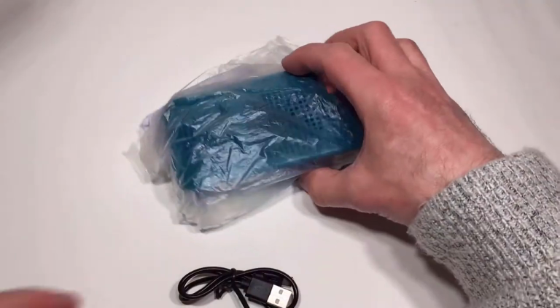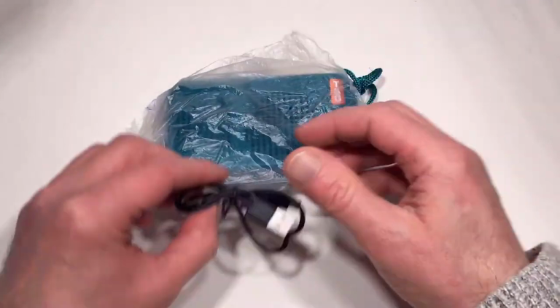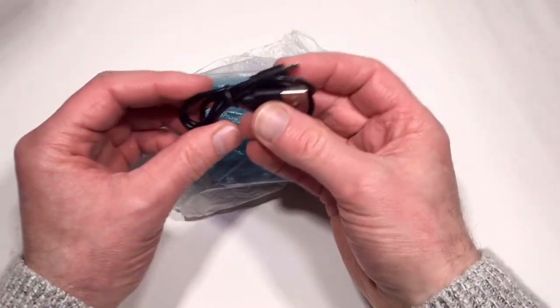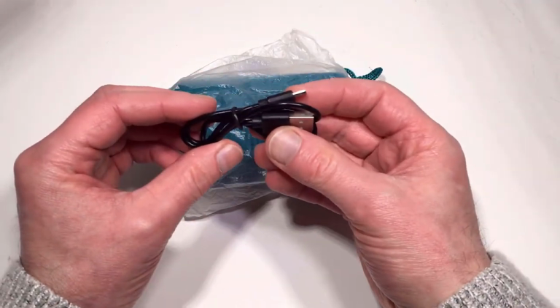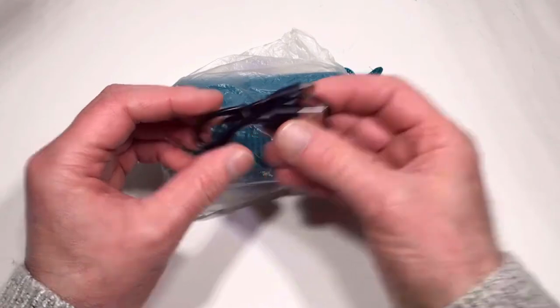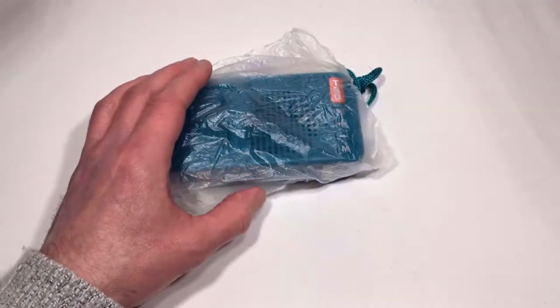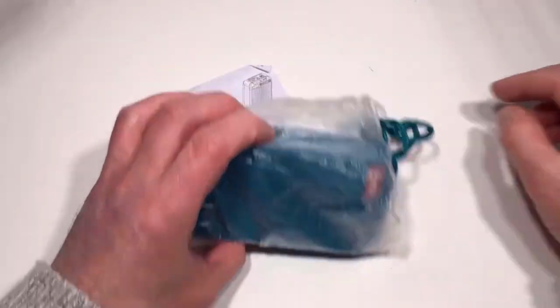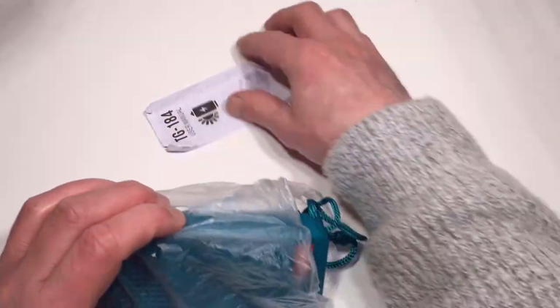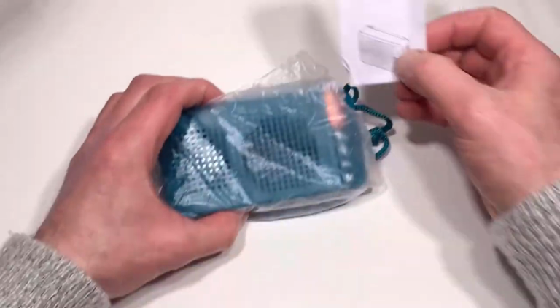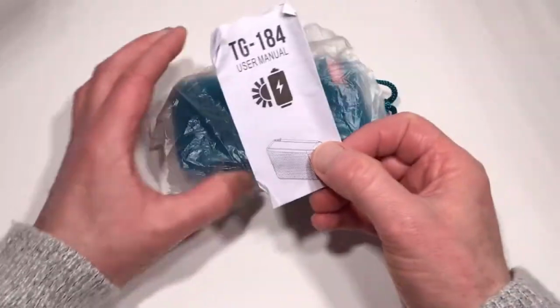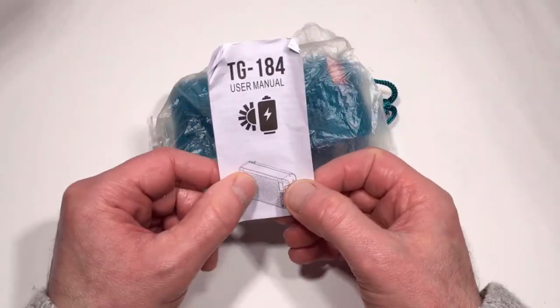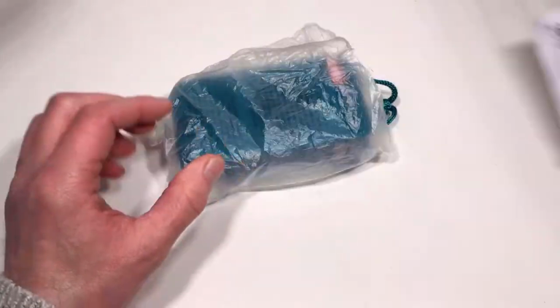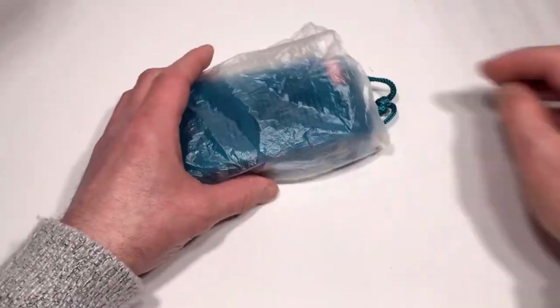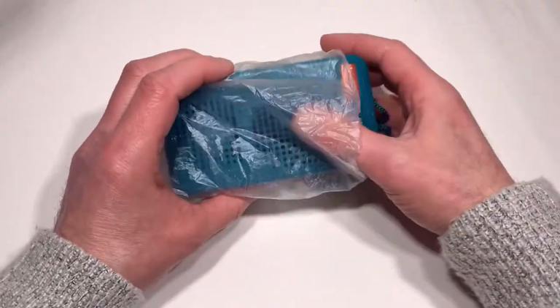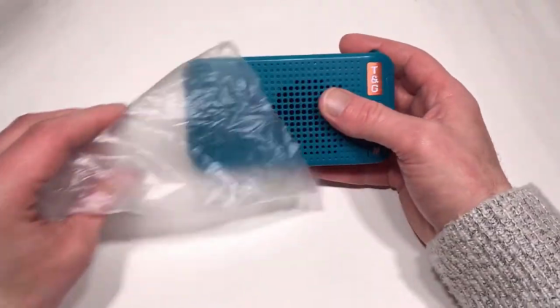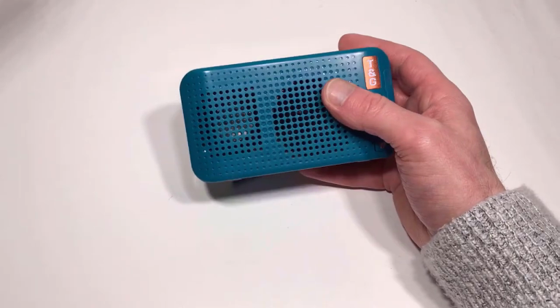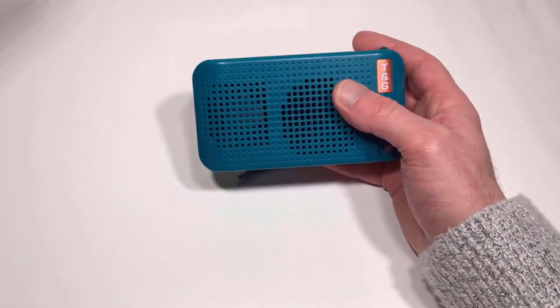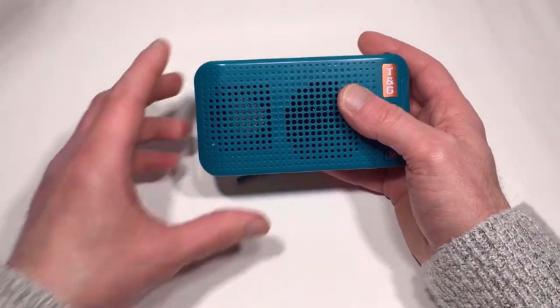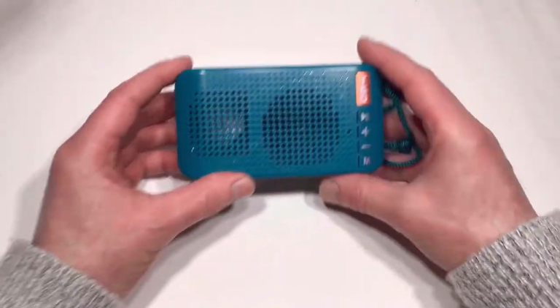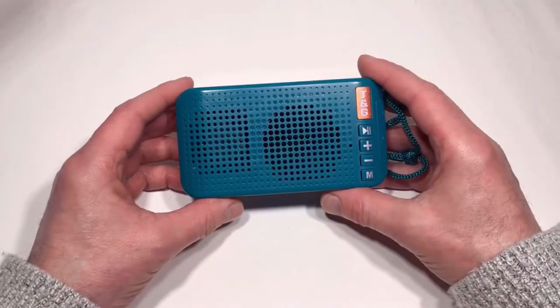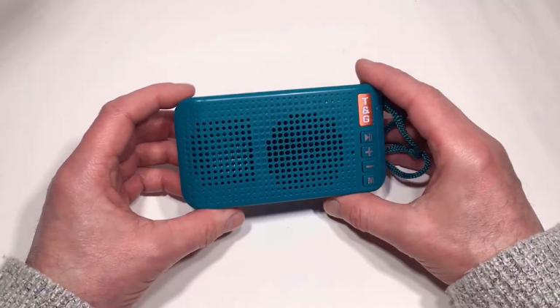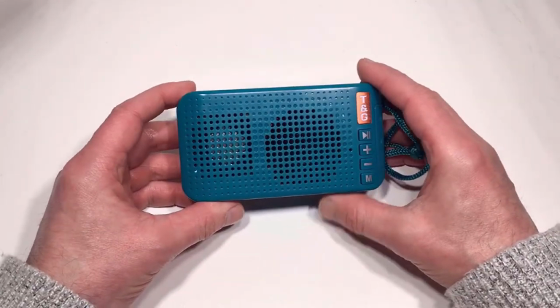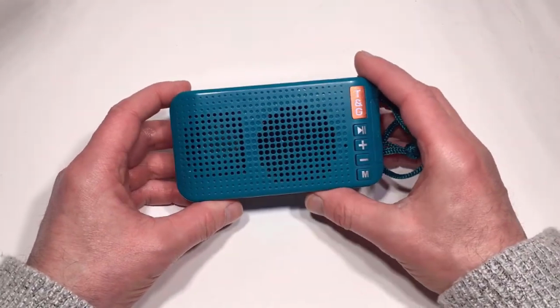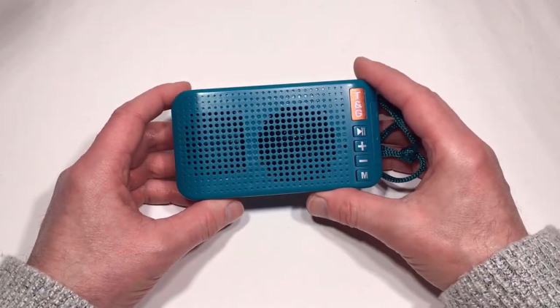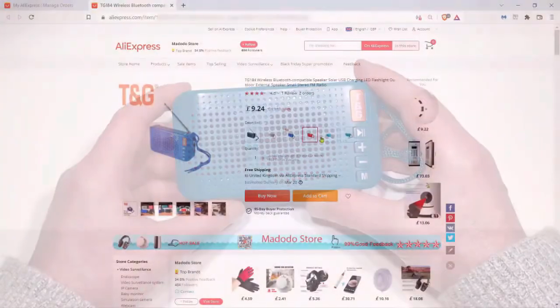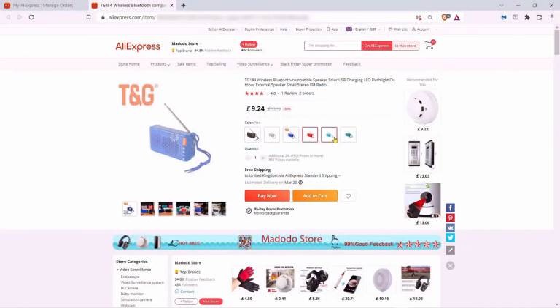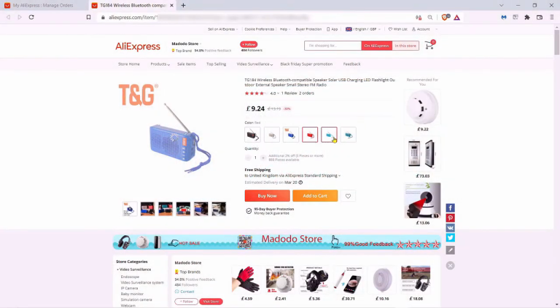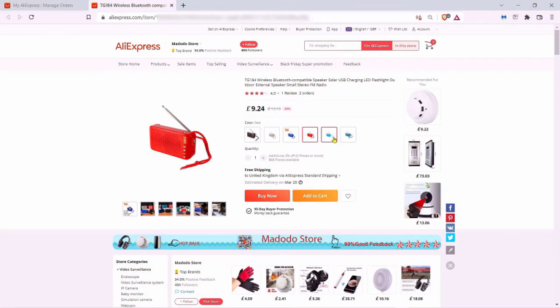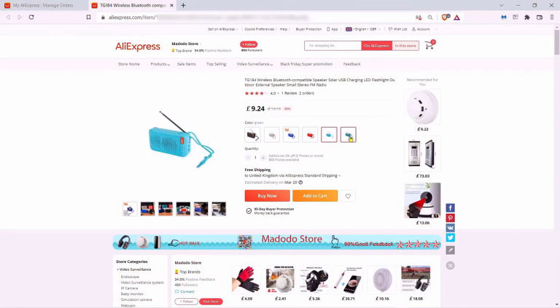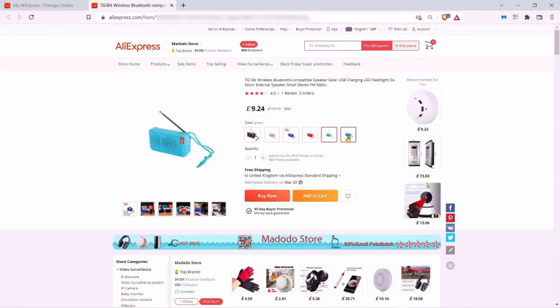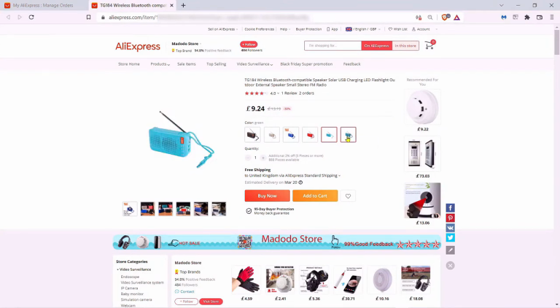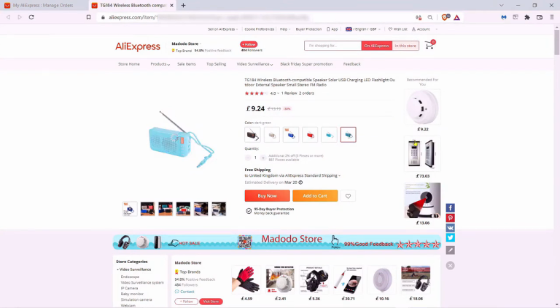We've got a little USB recharging cable, a very thin leaflet, and we've got the unit itself. I ordered this in teal colour but it is available in other colours as well — I'll put the AliExpress store page up just so you can see what's available.